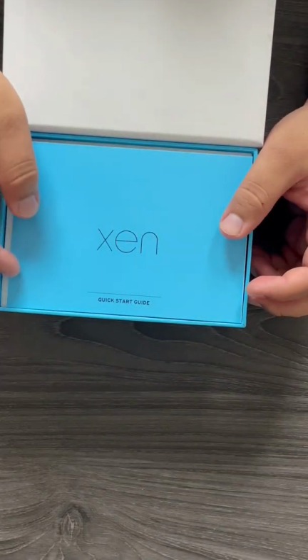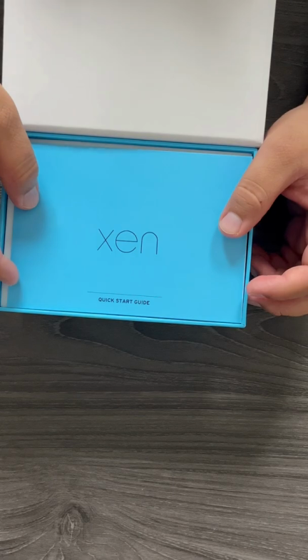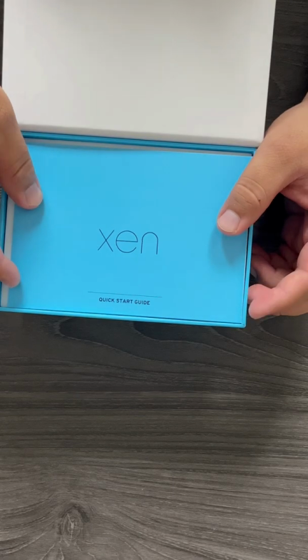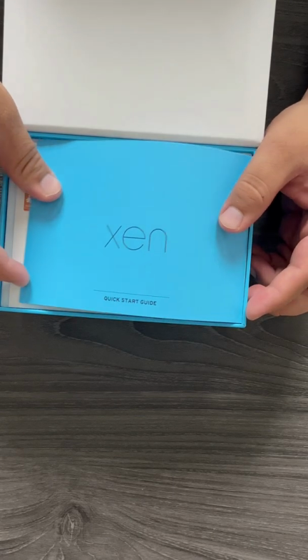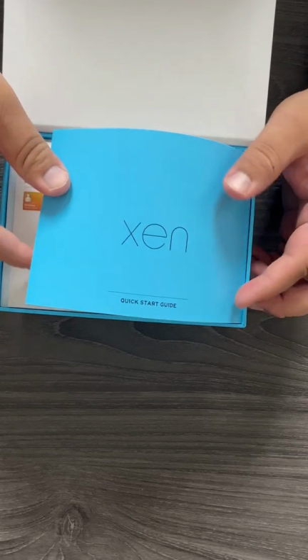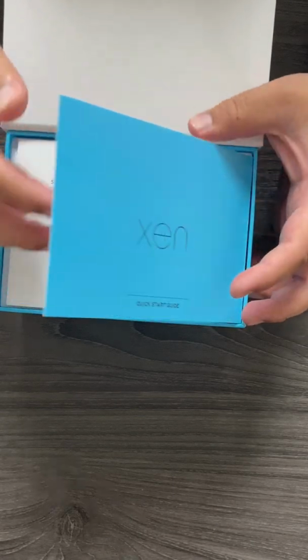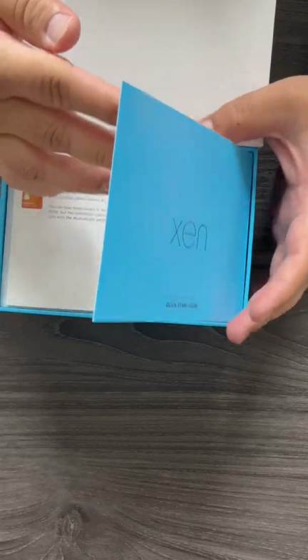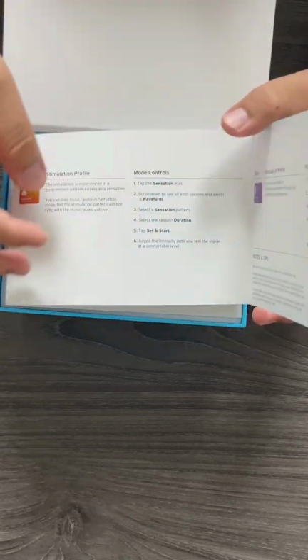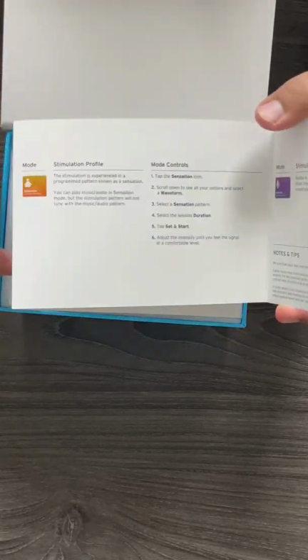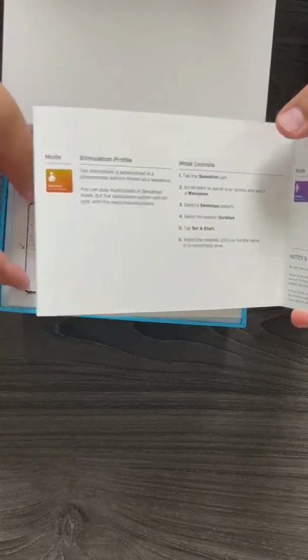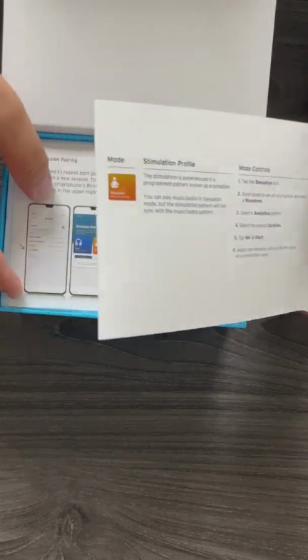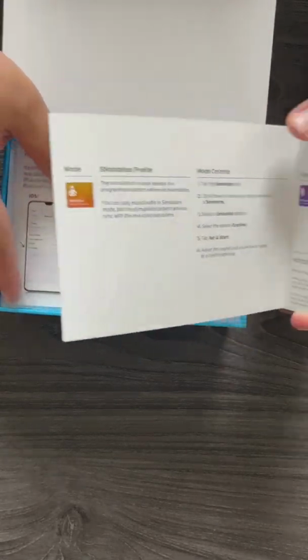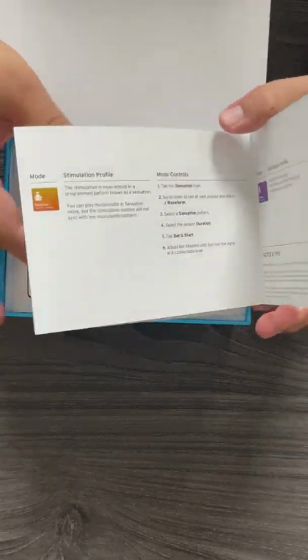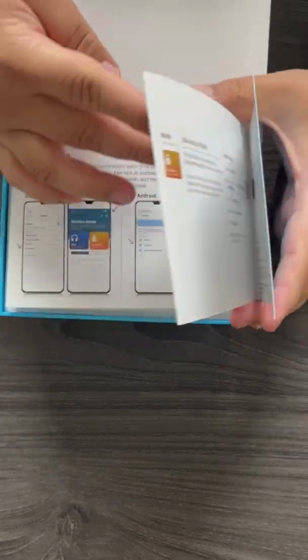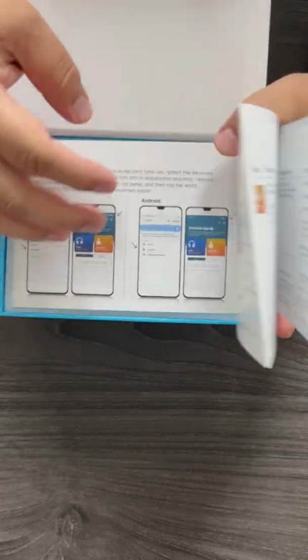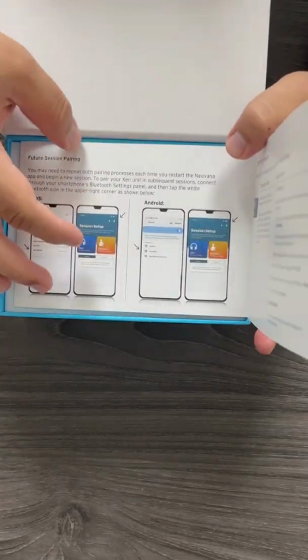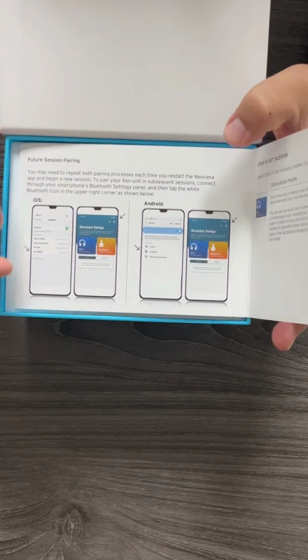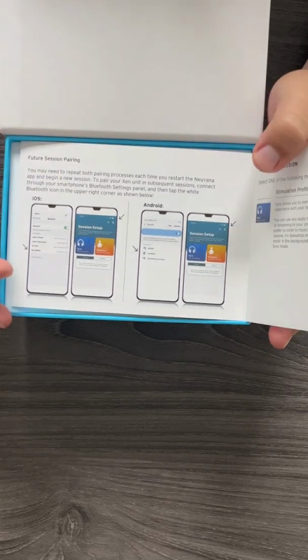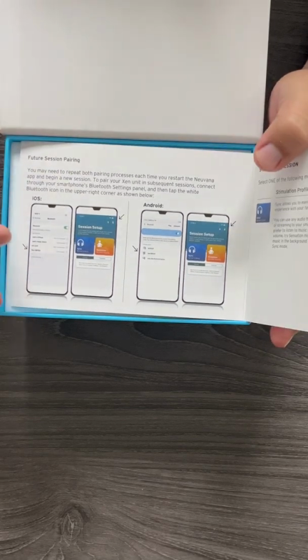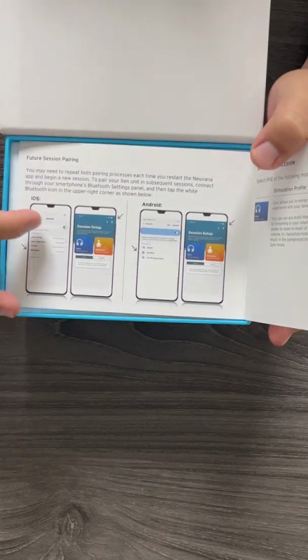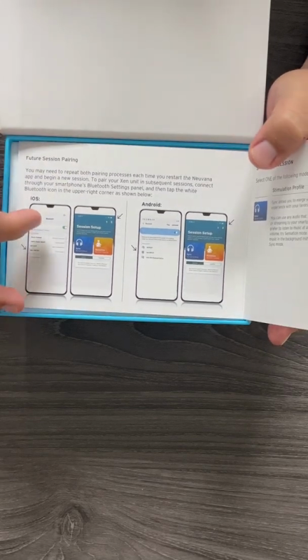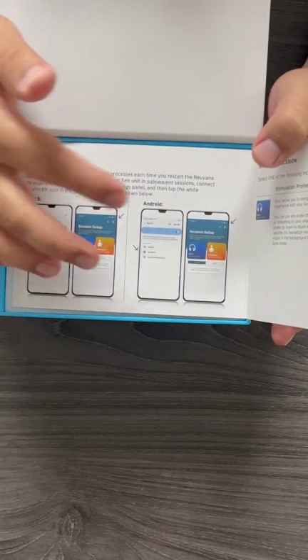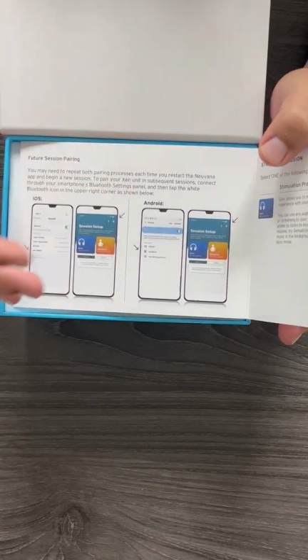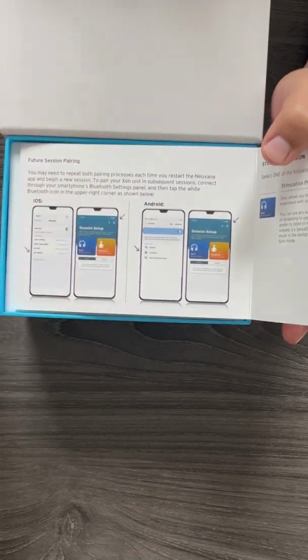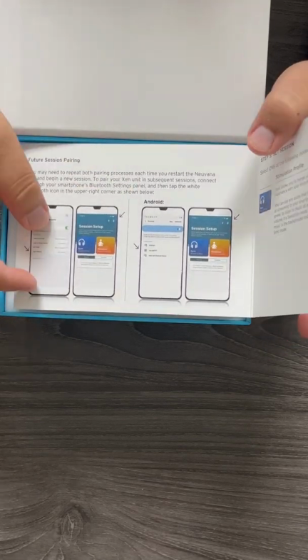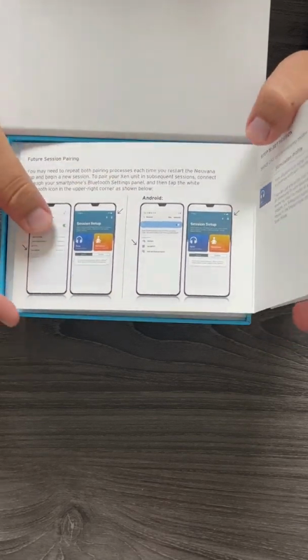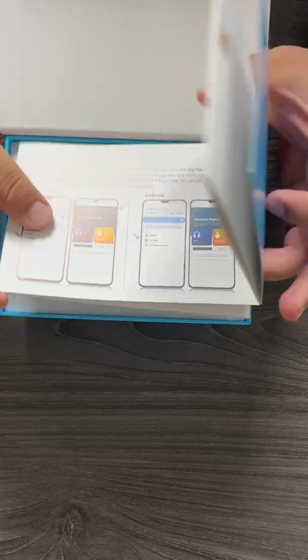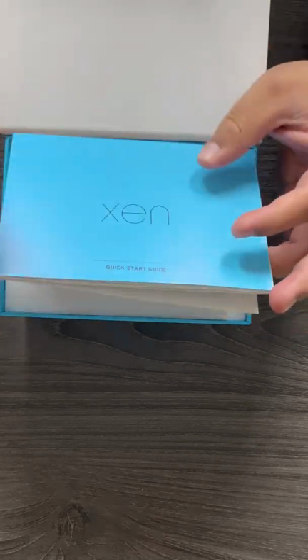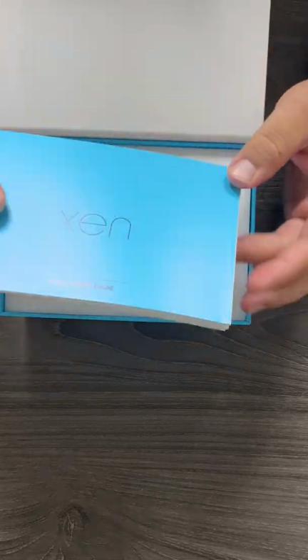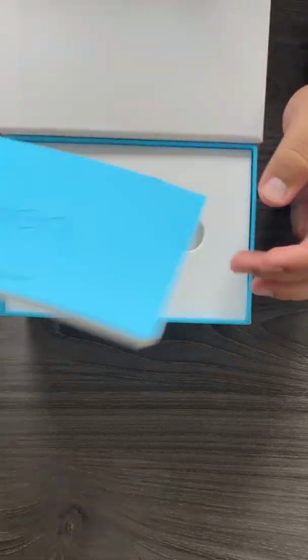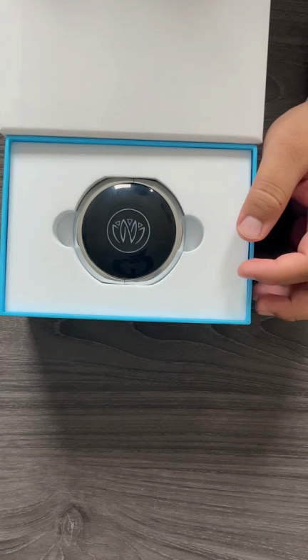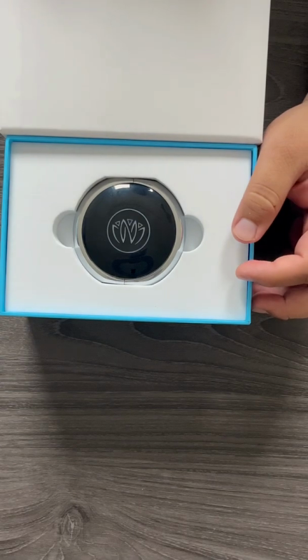This is the quick start guide. It will go over the different Bluetooth pairings — there's an iOS version and an Android version. There are a couple of other tips and tricks in there as well.